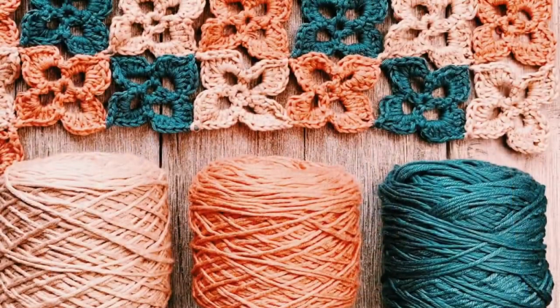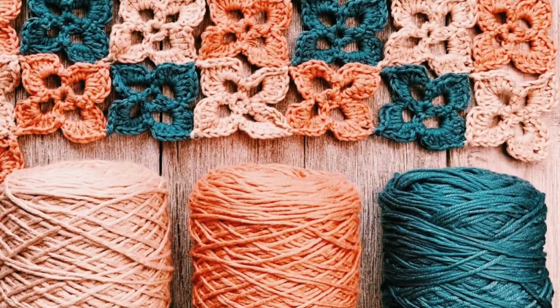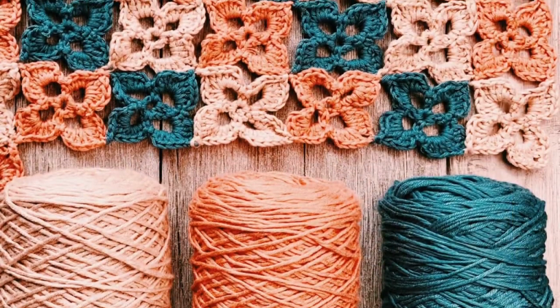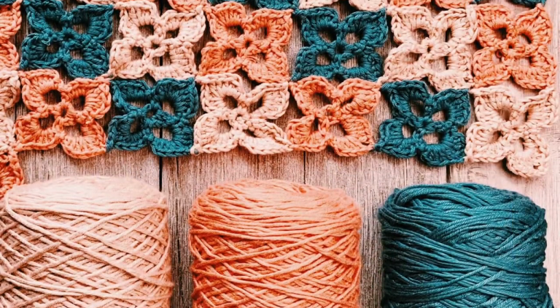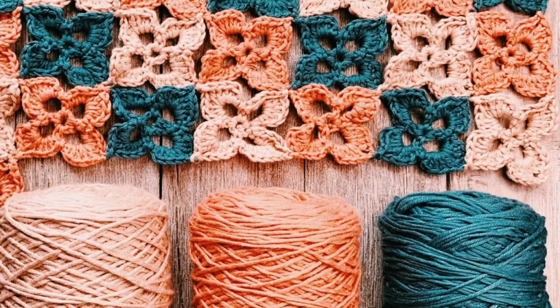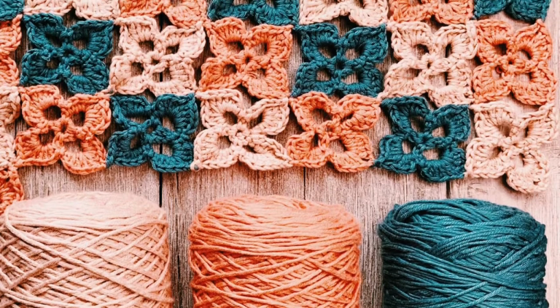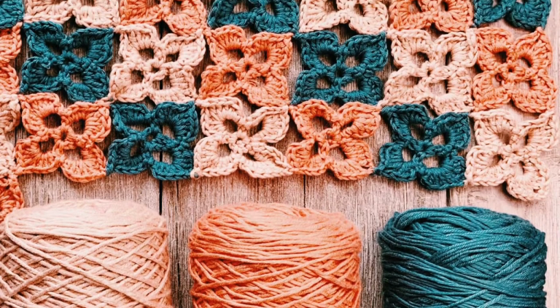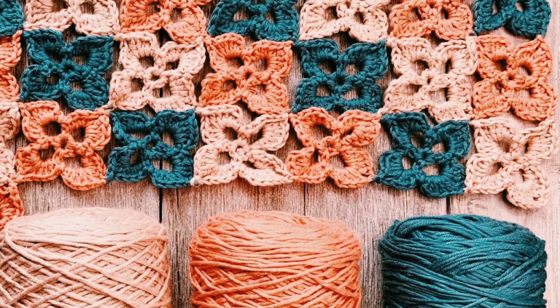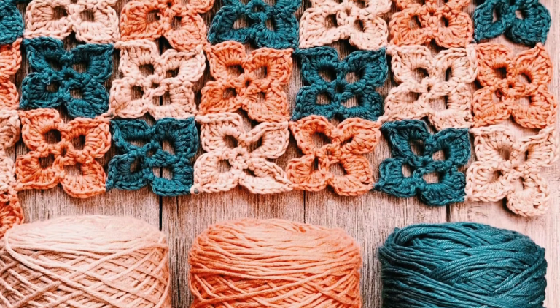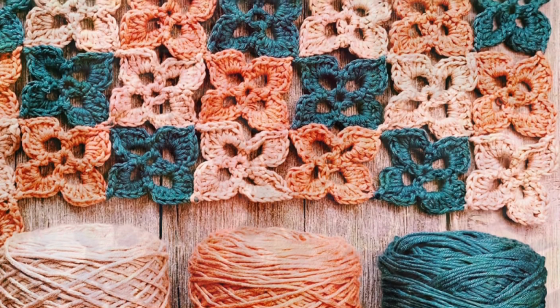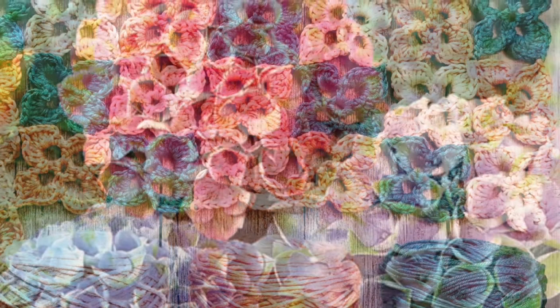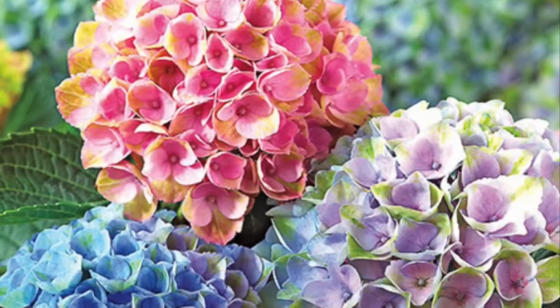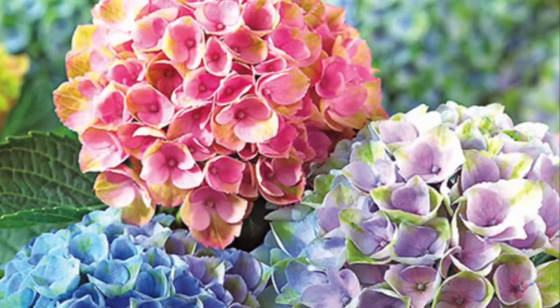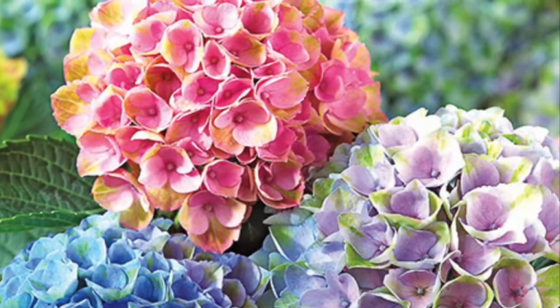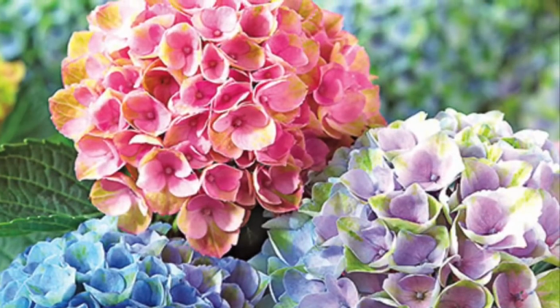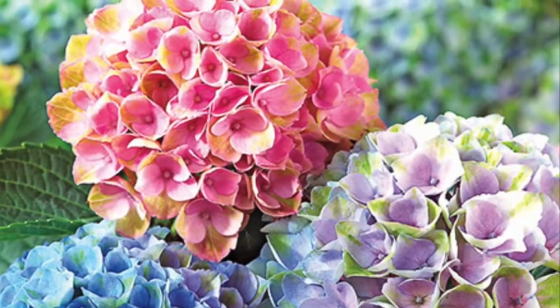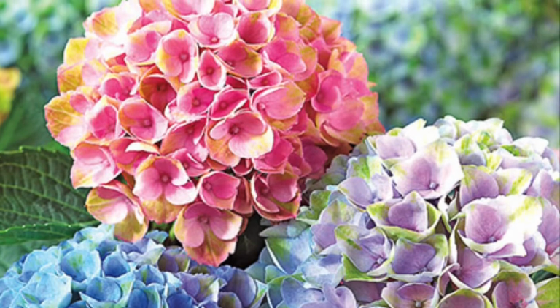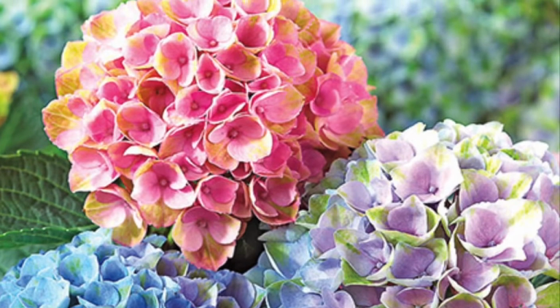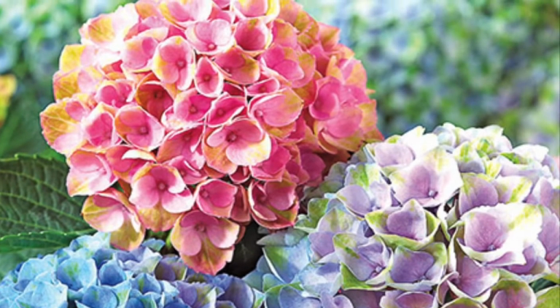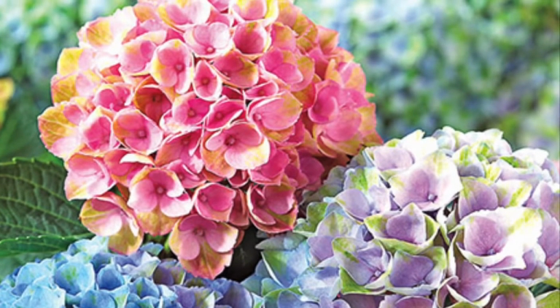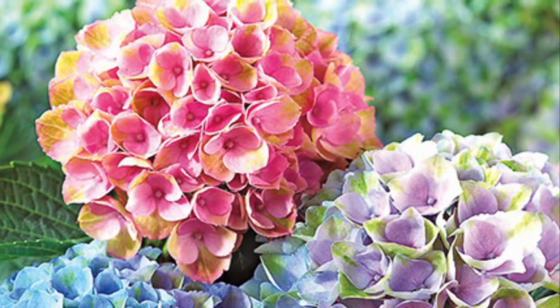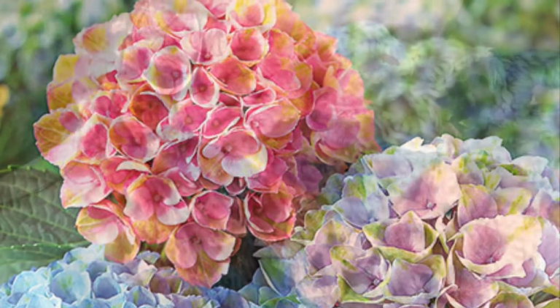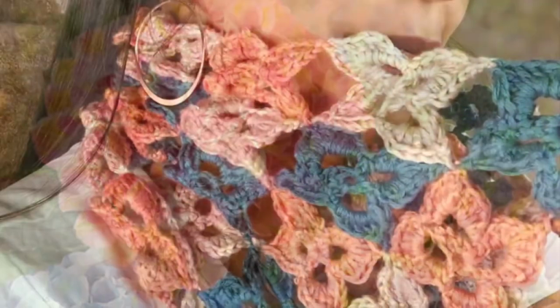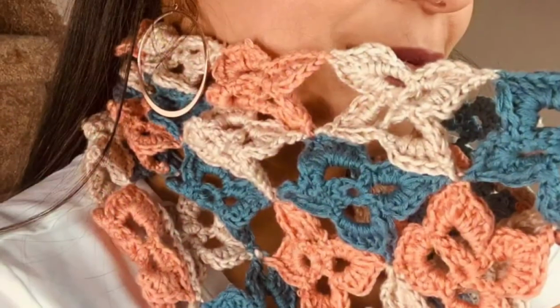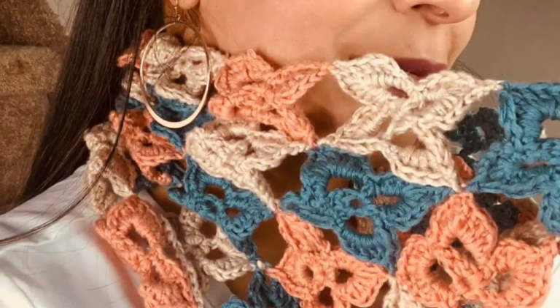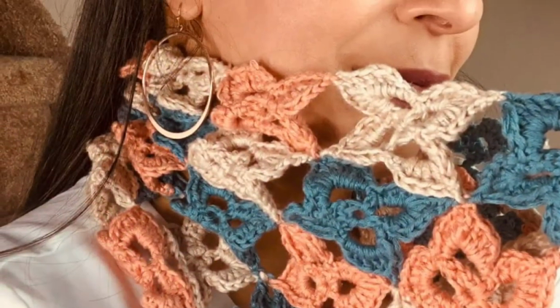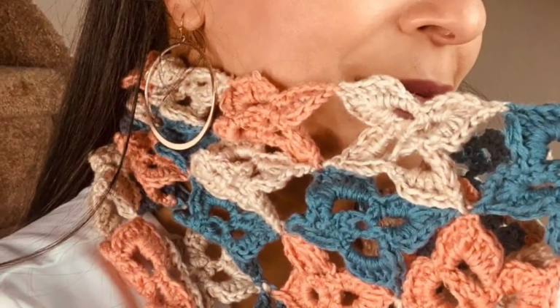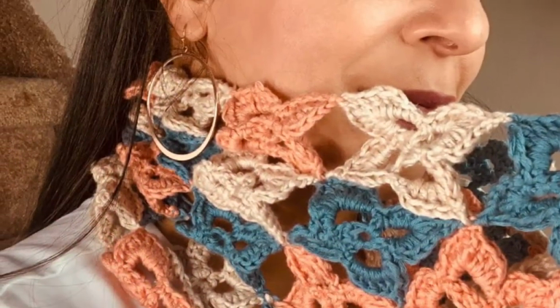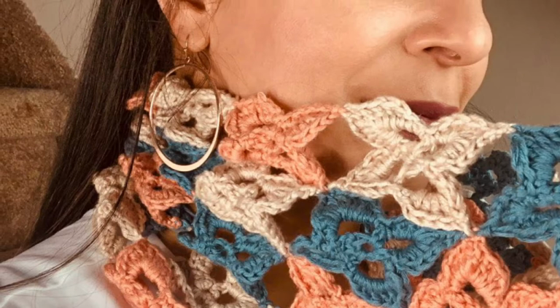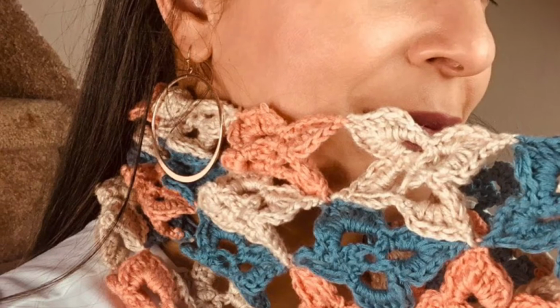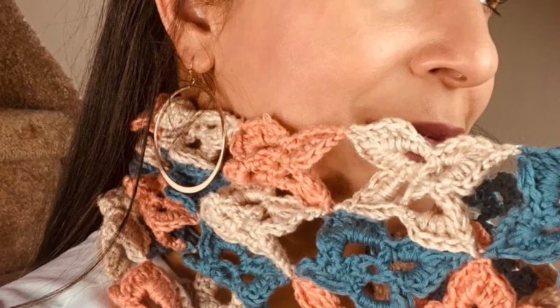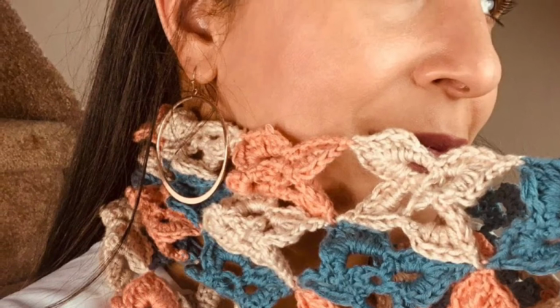For this simple project, spiral color blocking adds an interesting element to the design. This hydrangea cowl is comfortable to wear on any chilly spring or summer night. So let's get started.